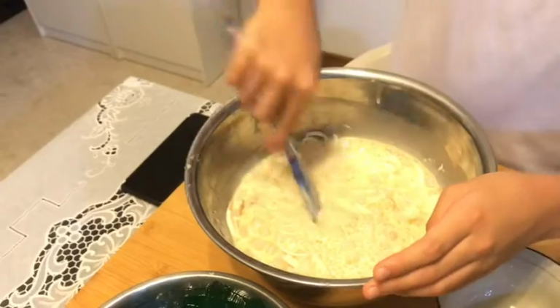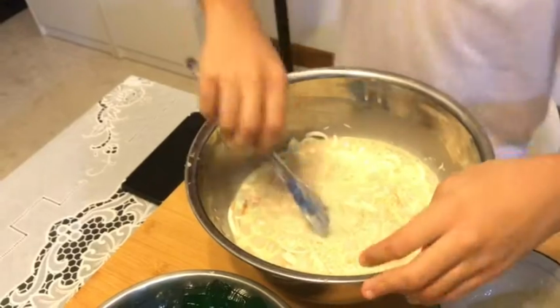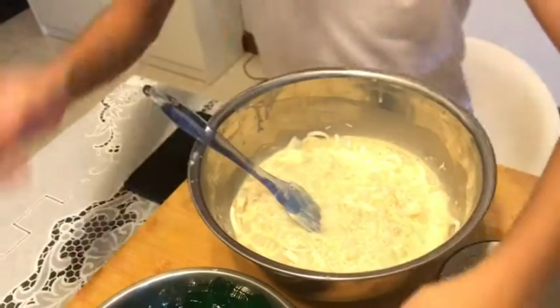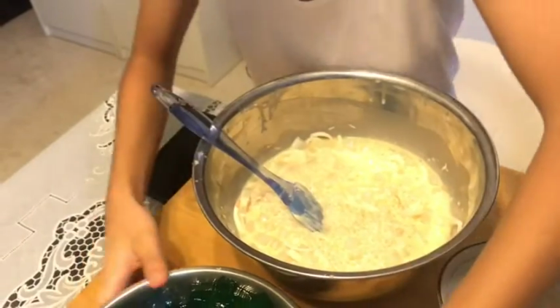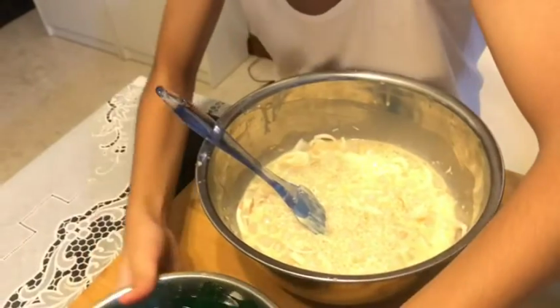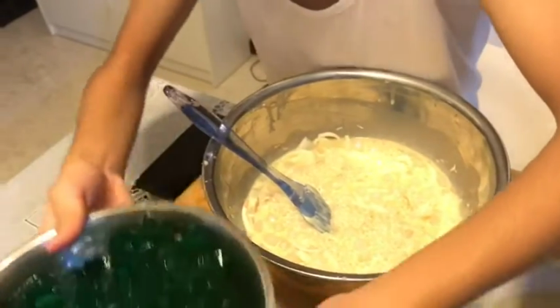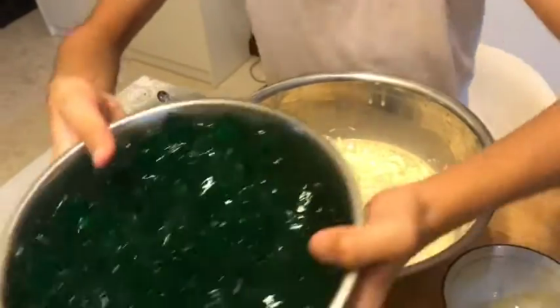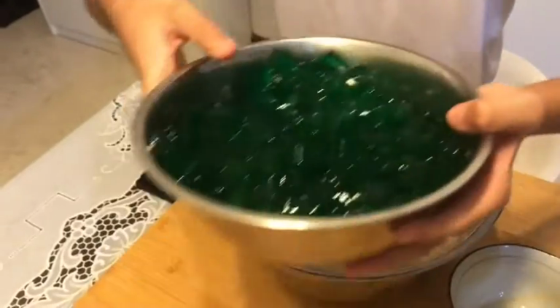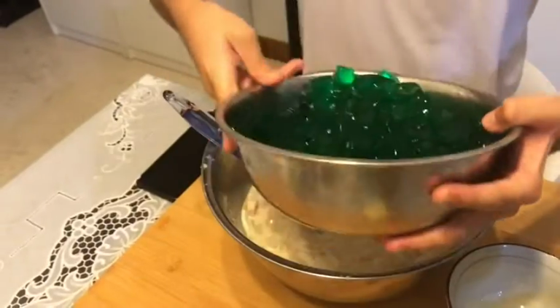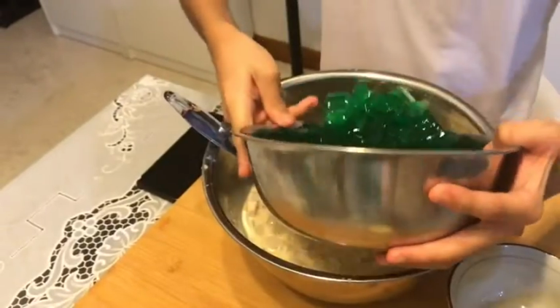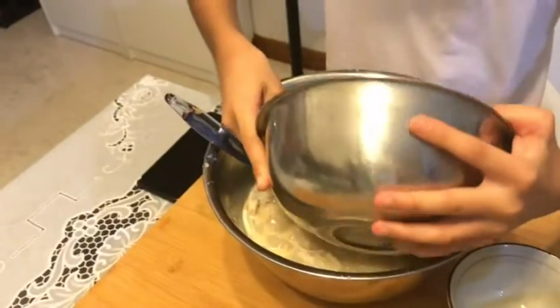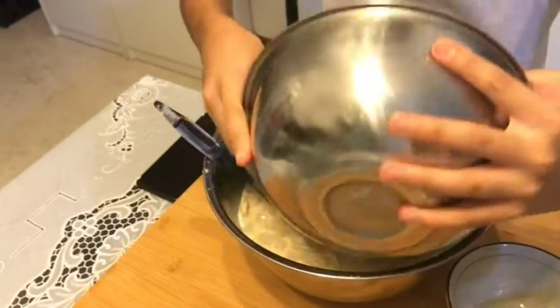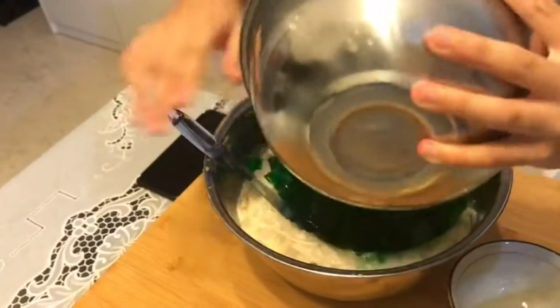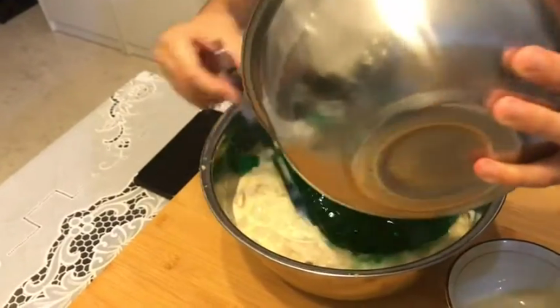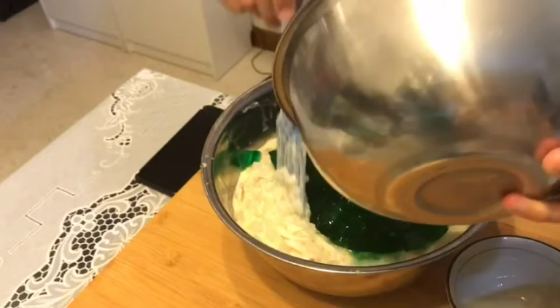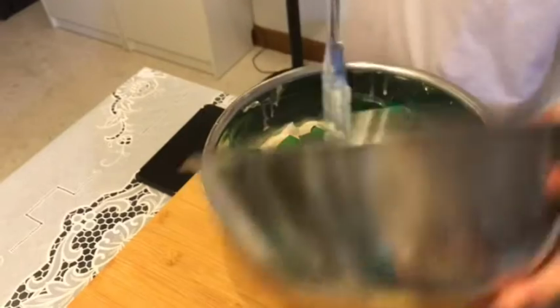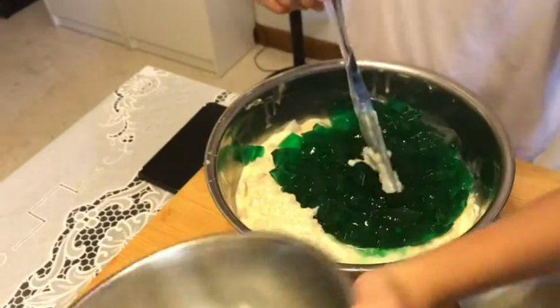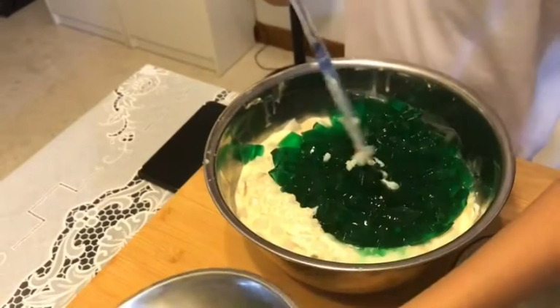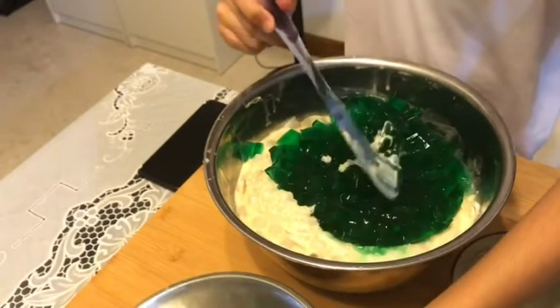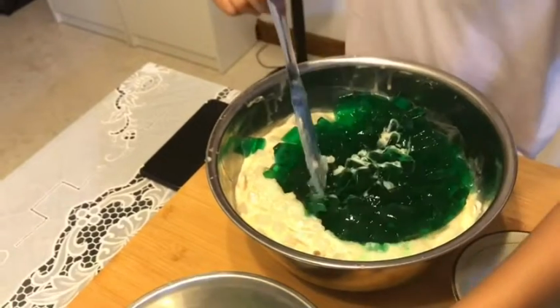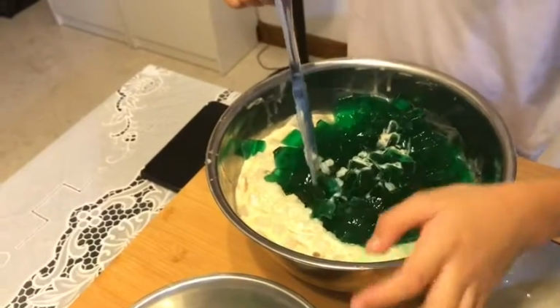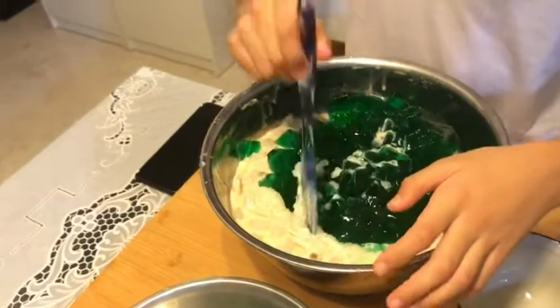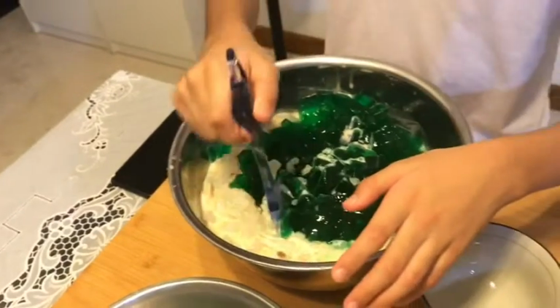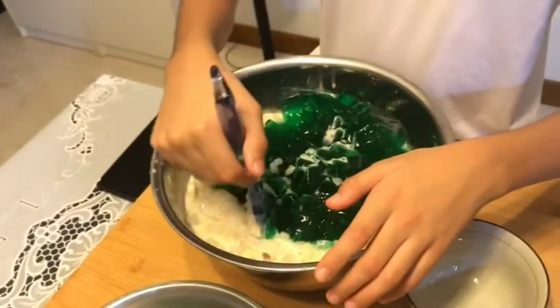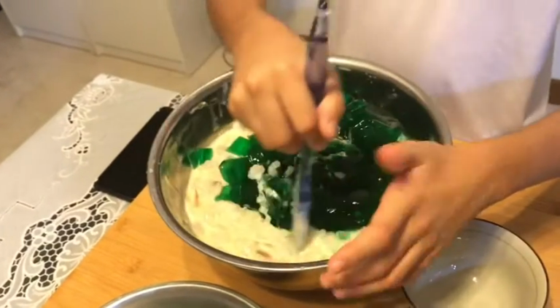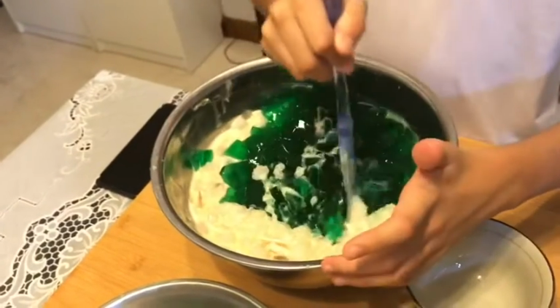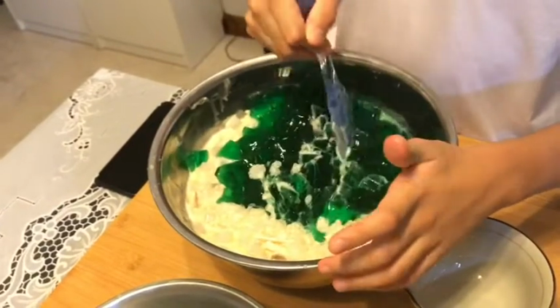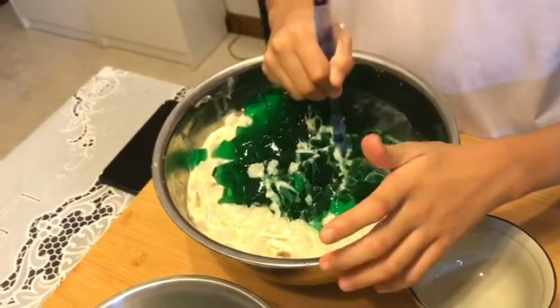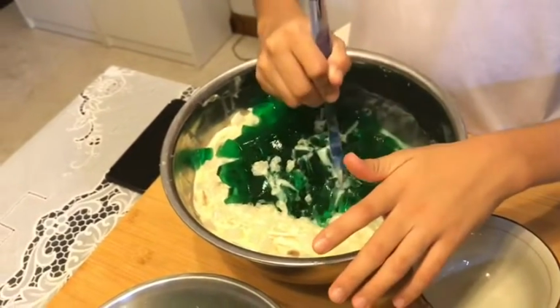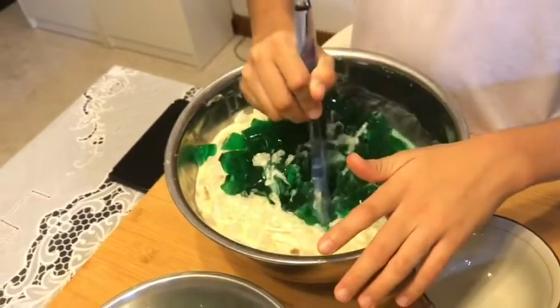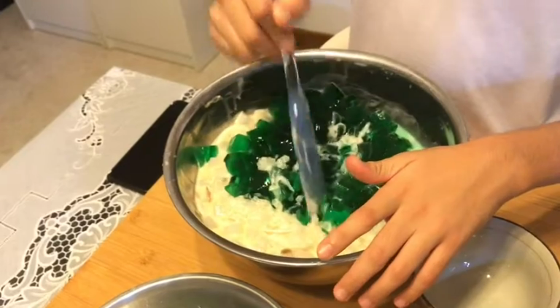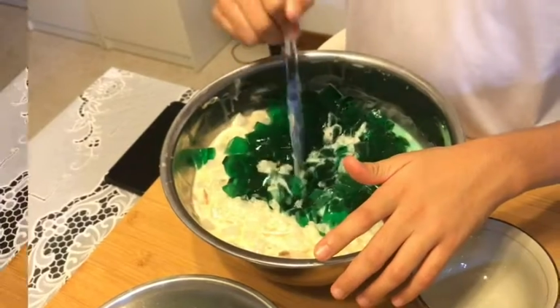Next, add your pandan jelly into your mixing bowl and mix it gently. If you don't mix it gently, it will break.